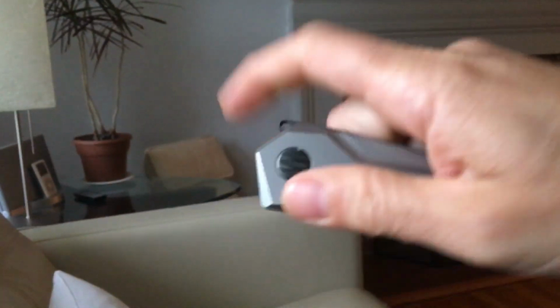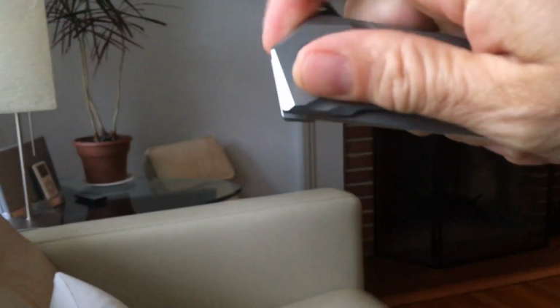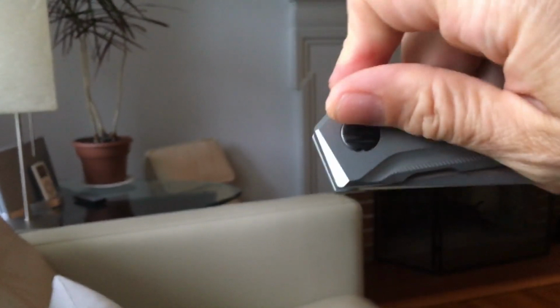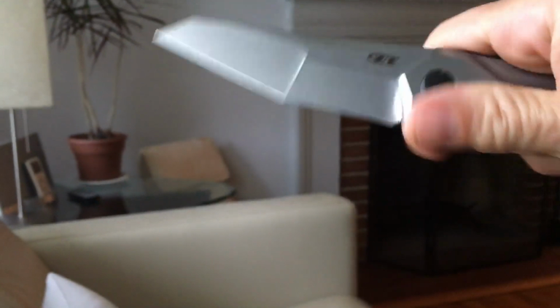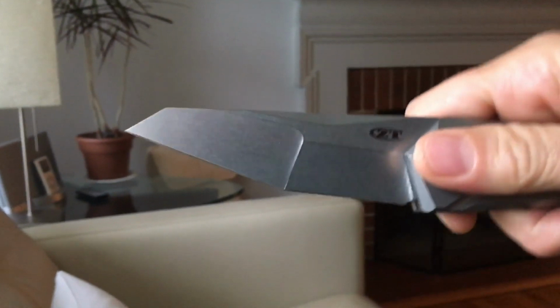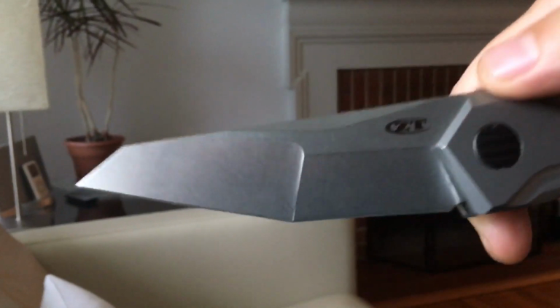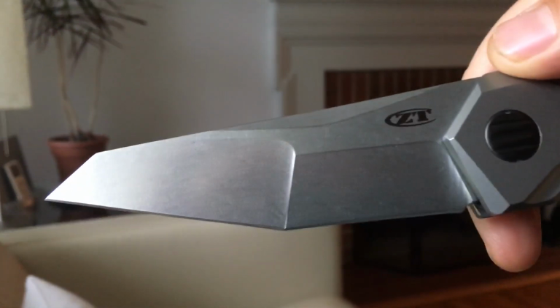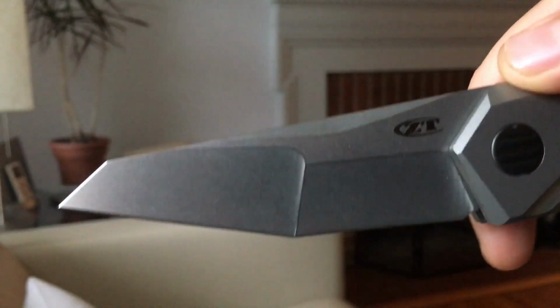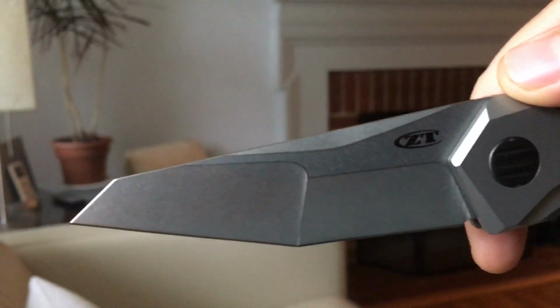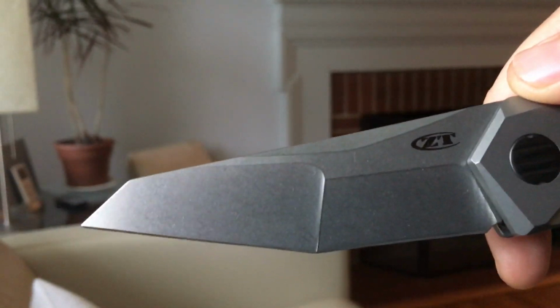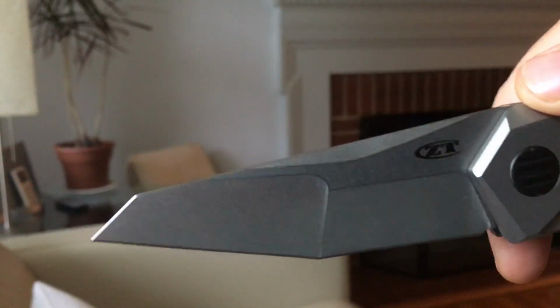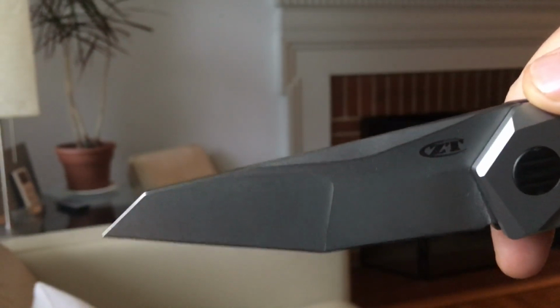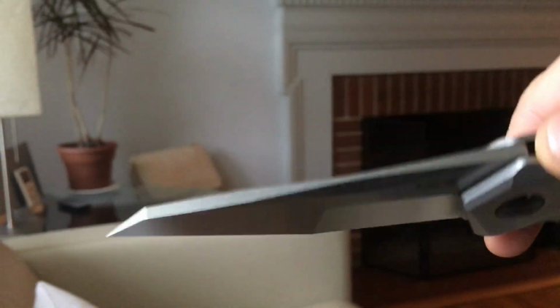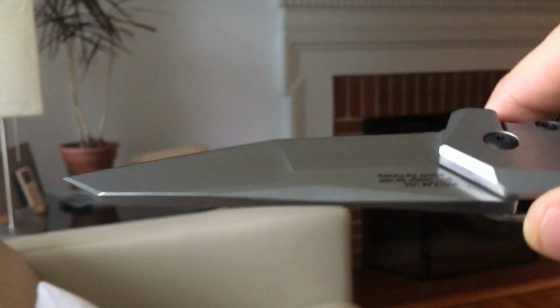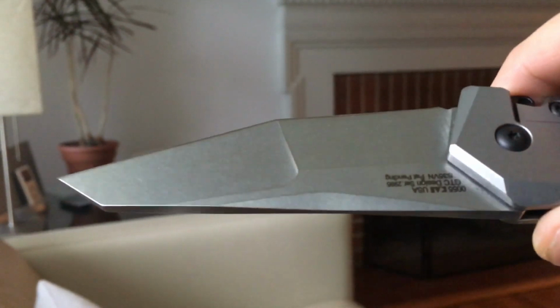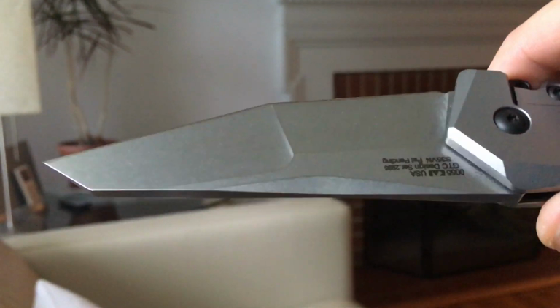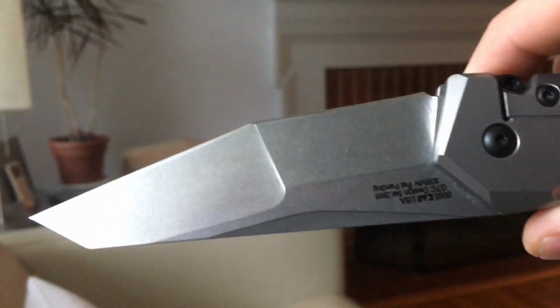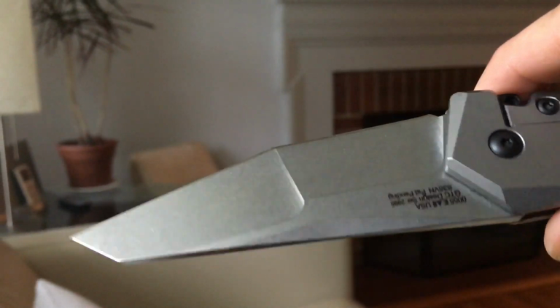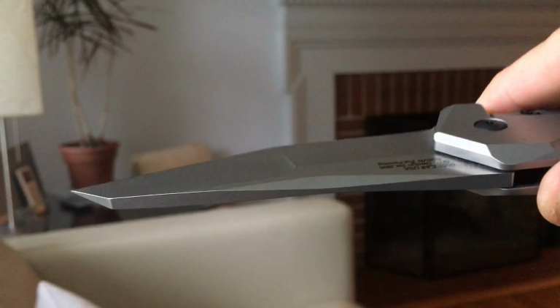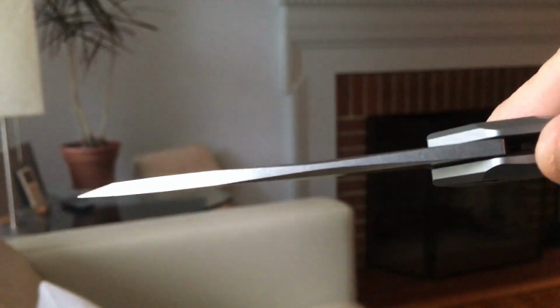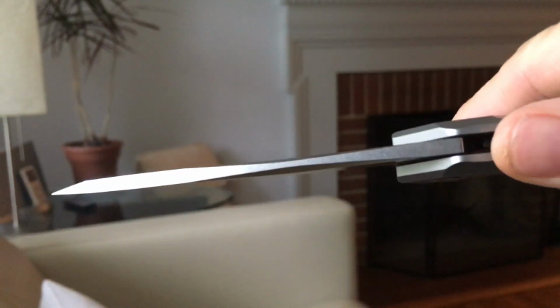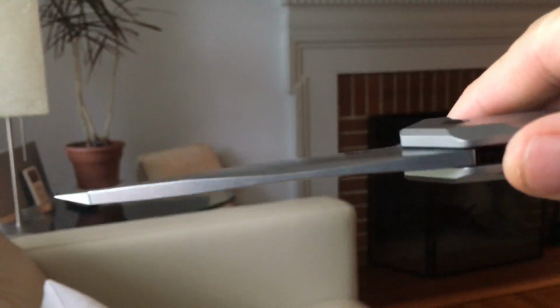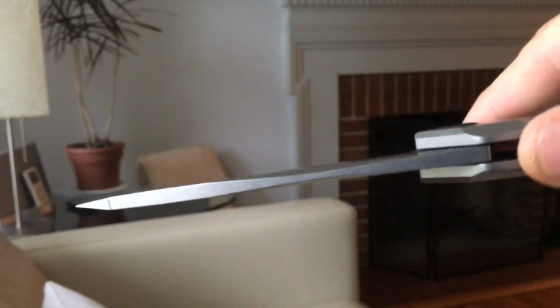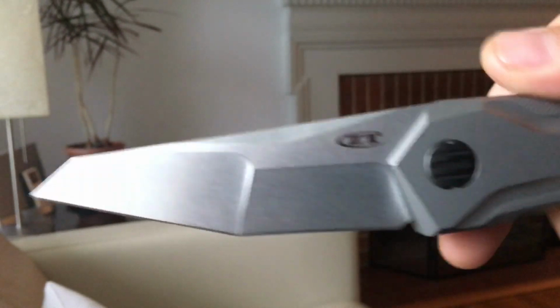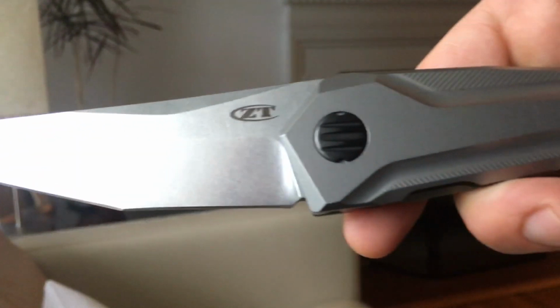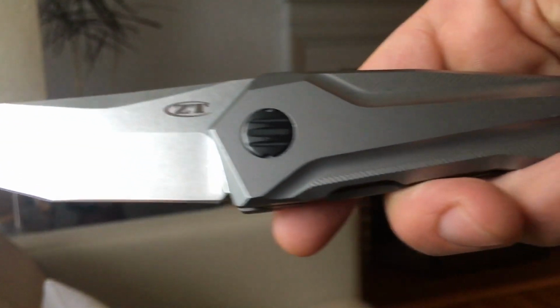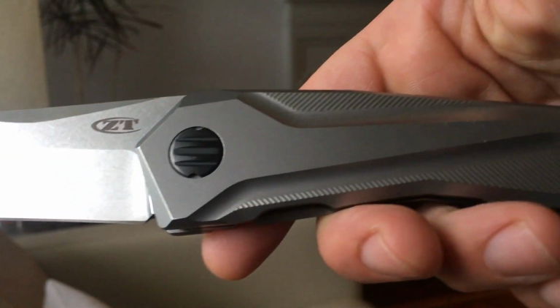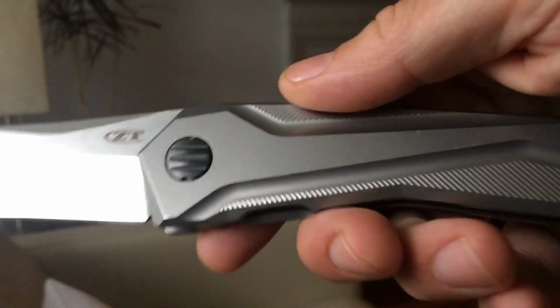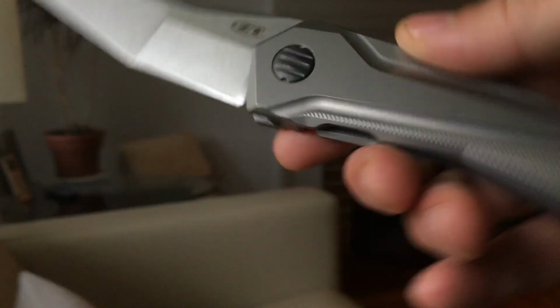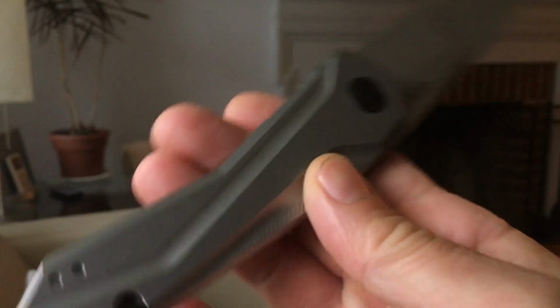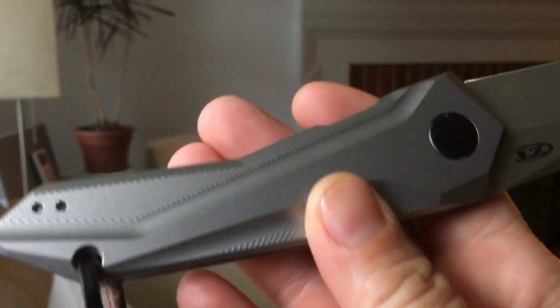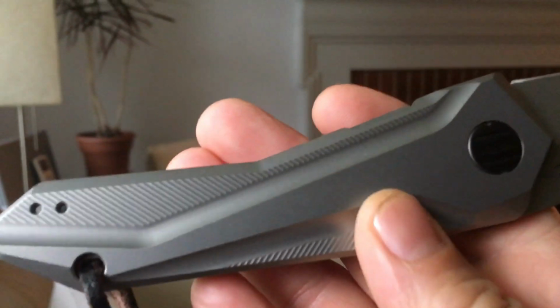Airborne is an apt name because I think that blade — I've said it before — it reminds me of some sort of stealth aircraft wing. But that notwithstanding, it's a very unique looking knife.